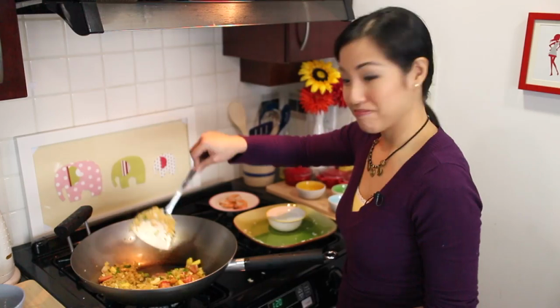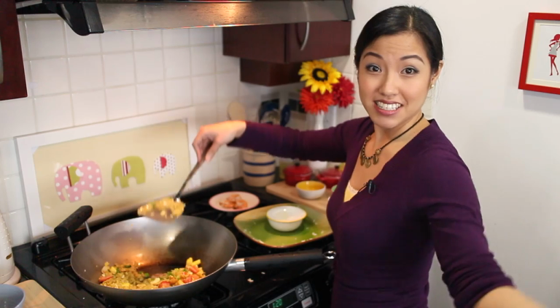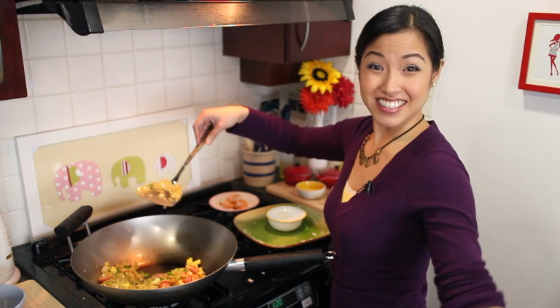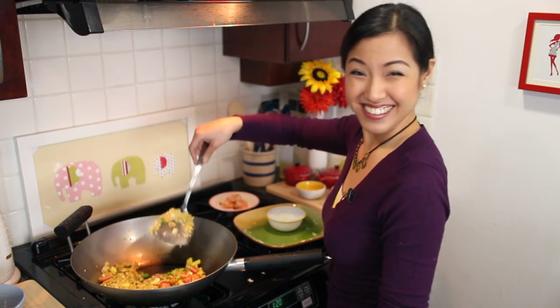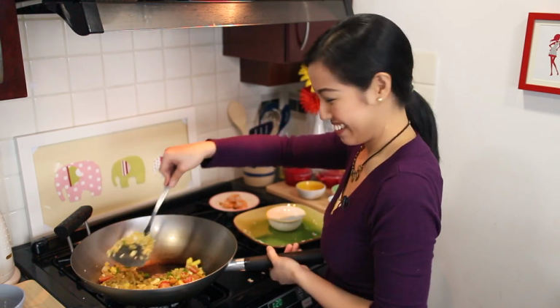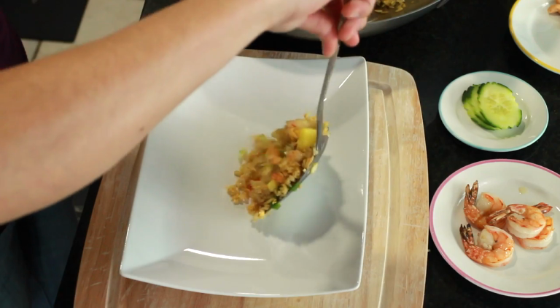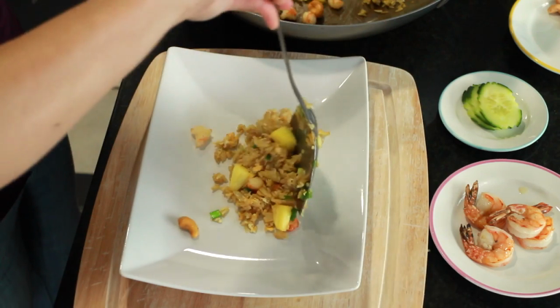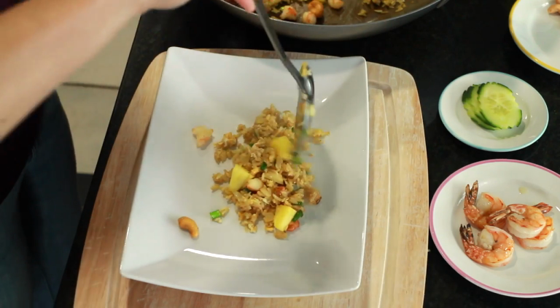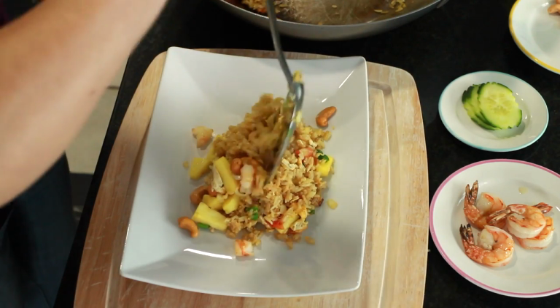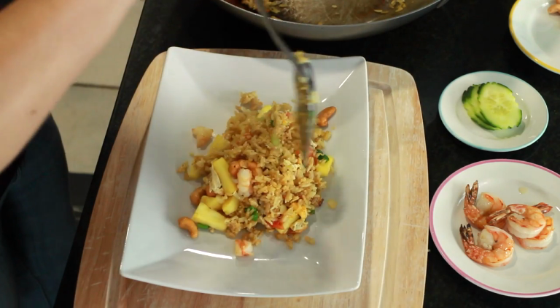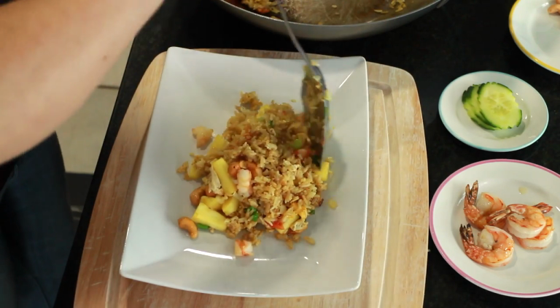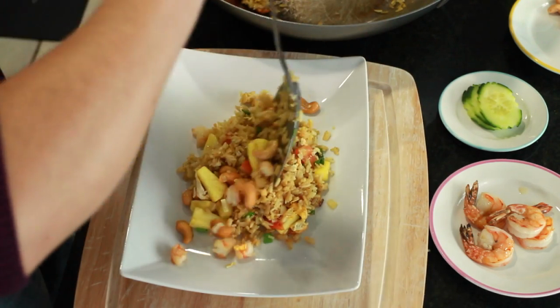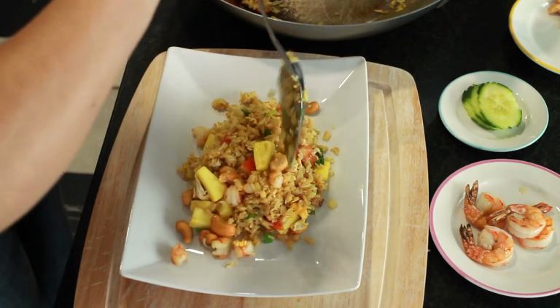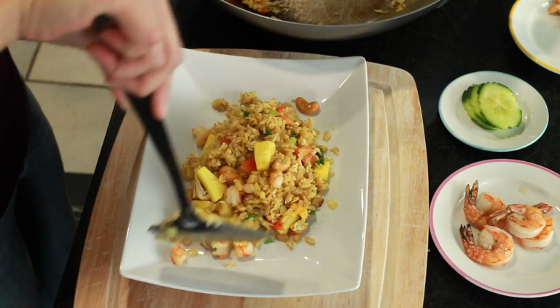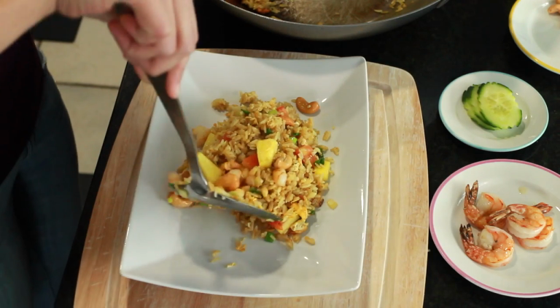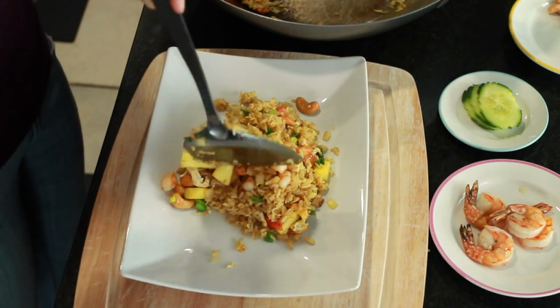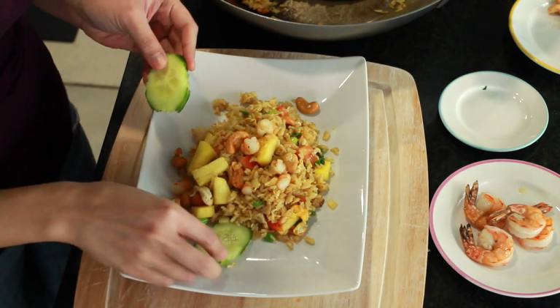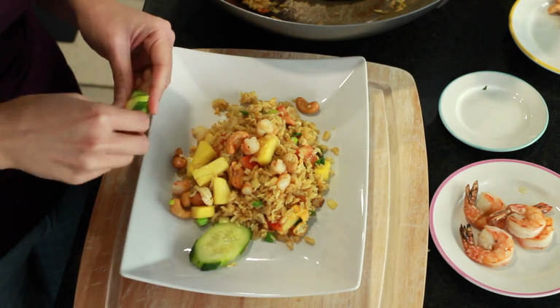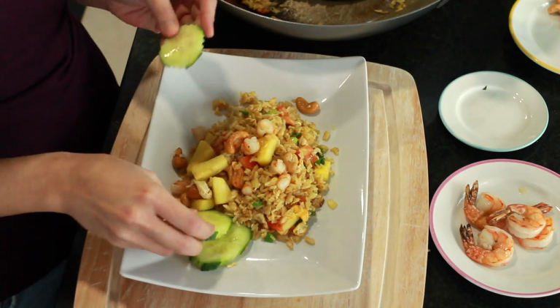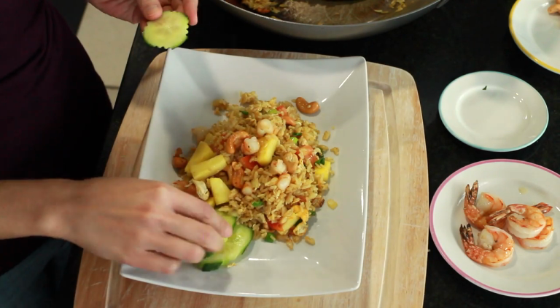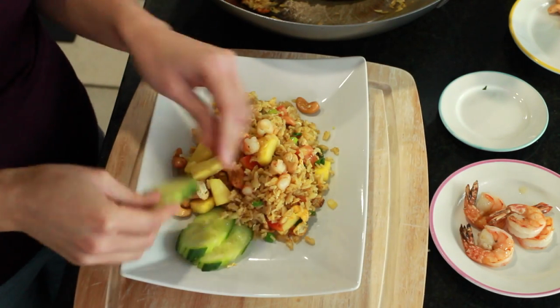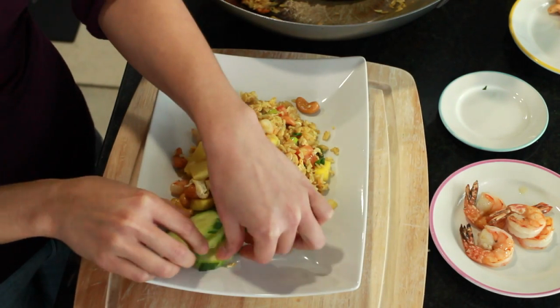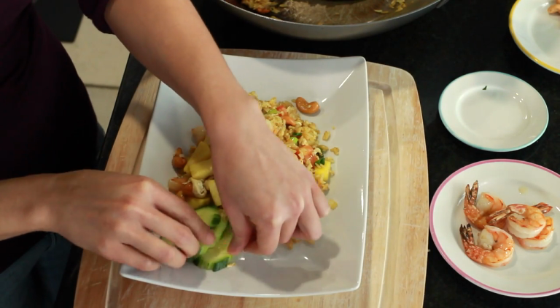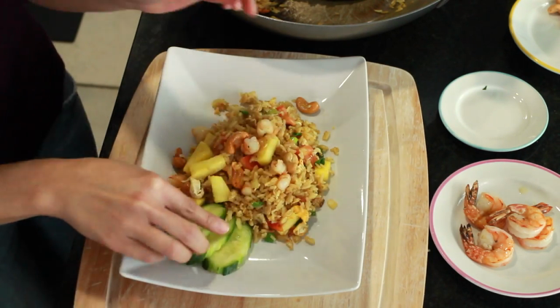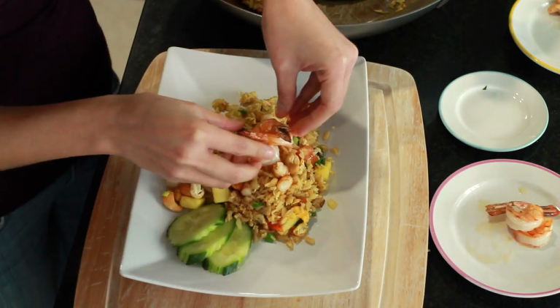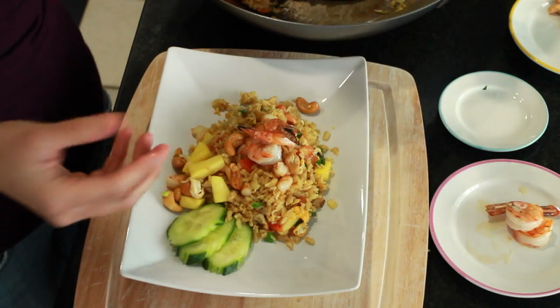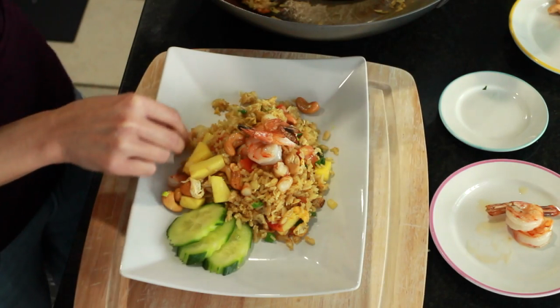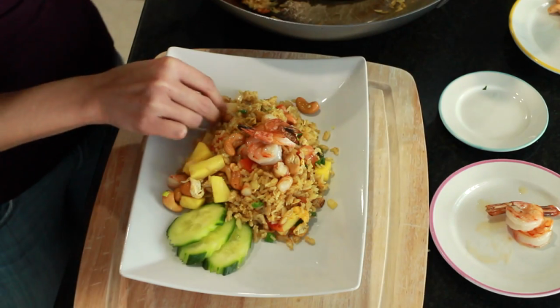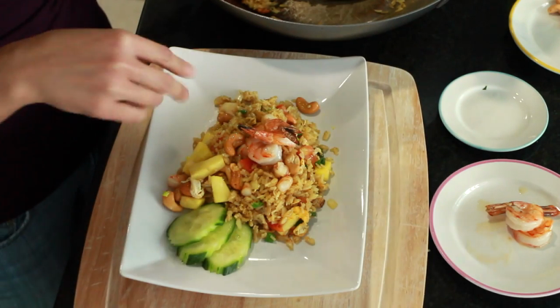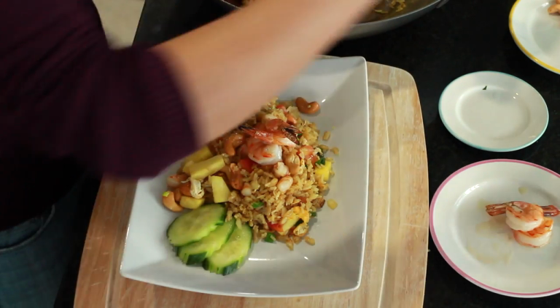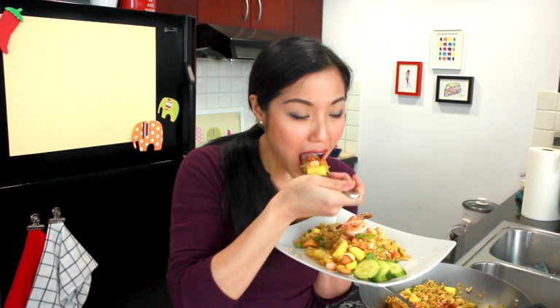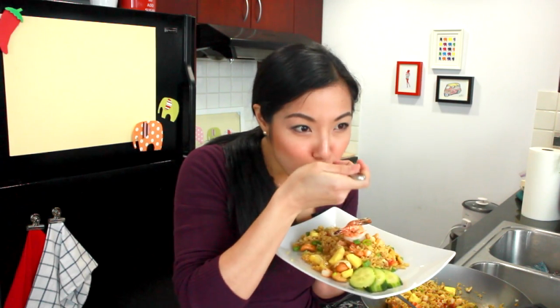And it's ready to plate! You can serve the rice on a nice plate or in a pineapple bowl if you want. Serve with some cucumber slices as a palate cleanser, then top it off with your whole shrimp and enjoy!